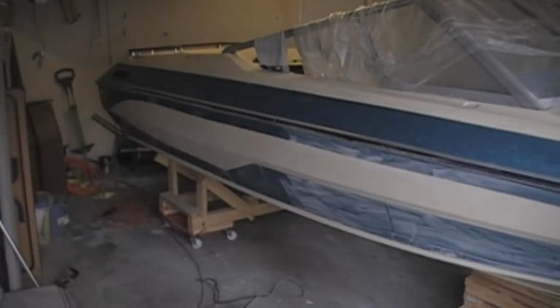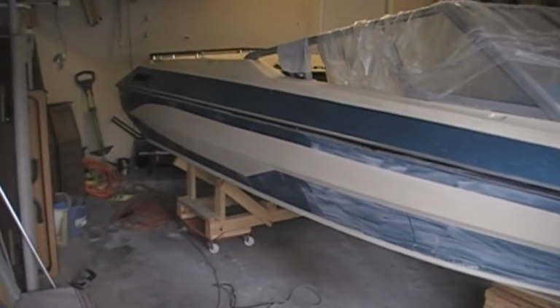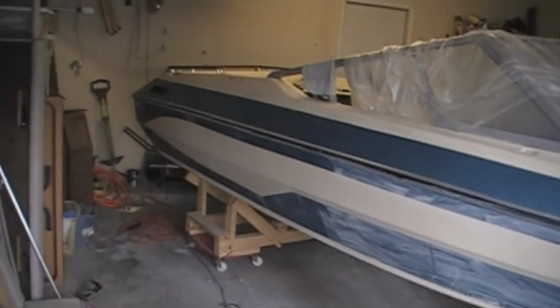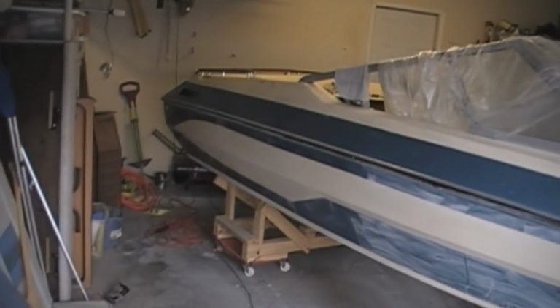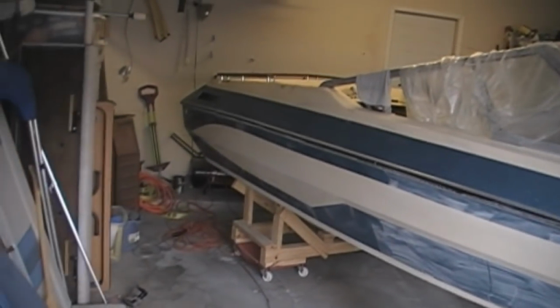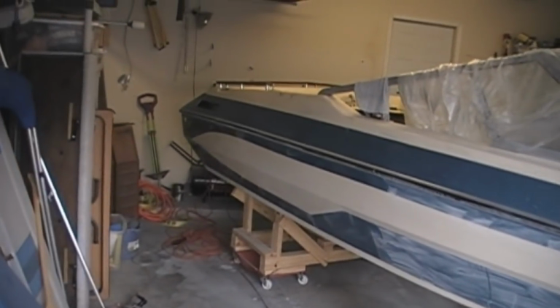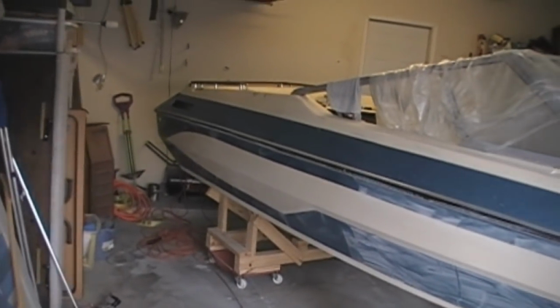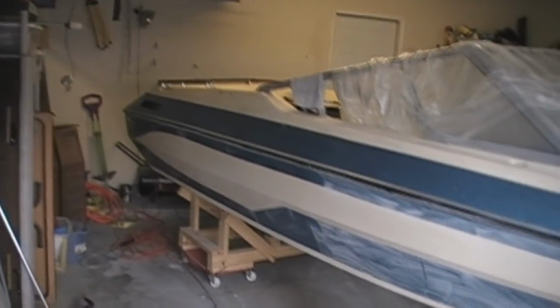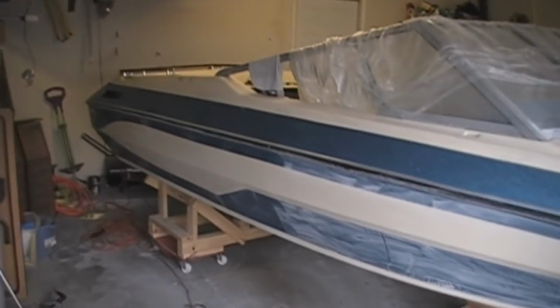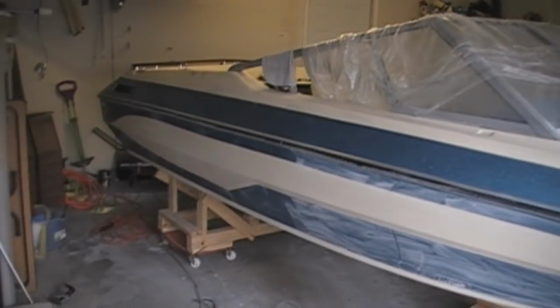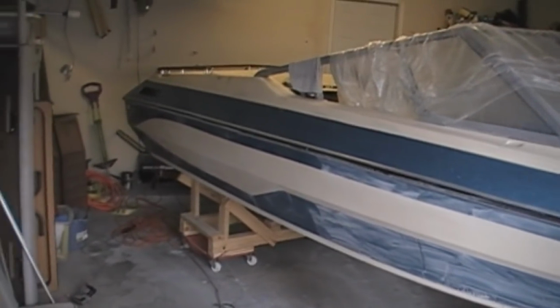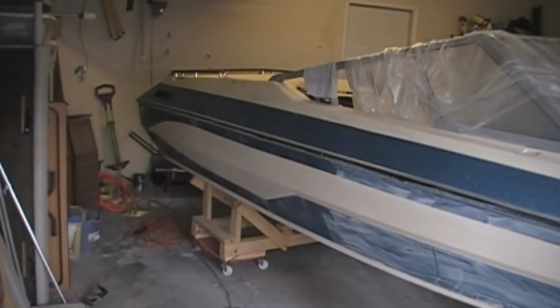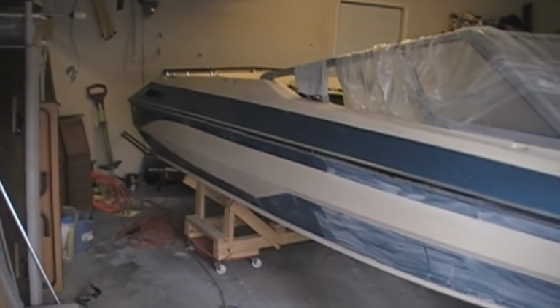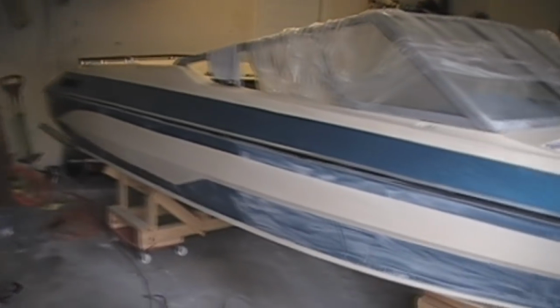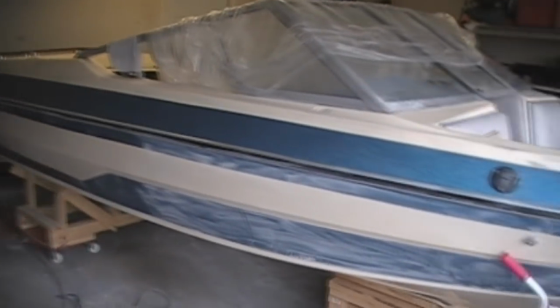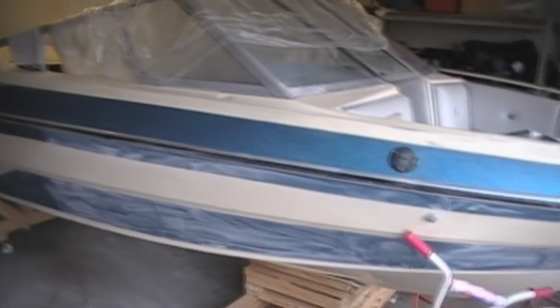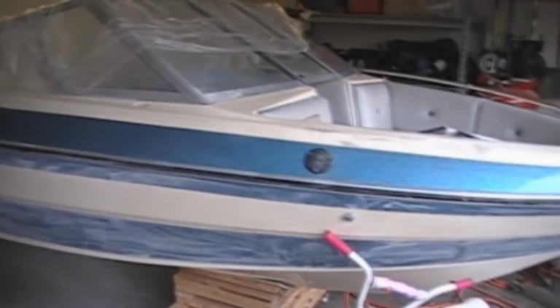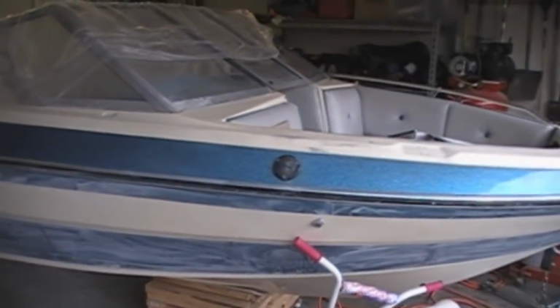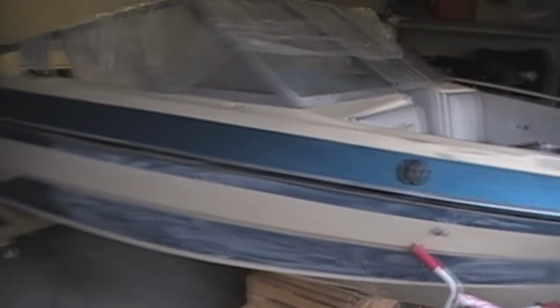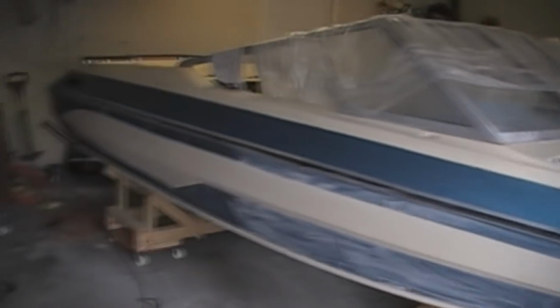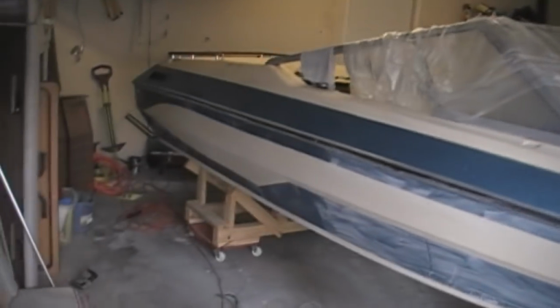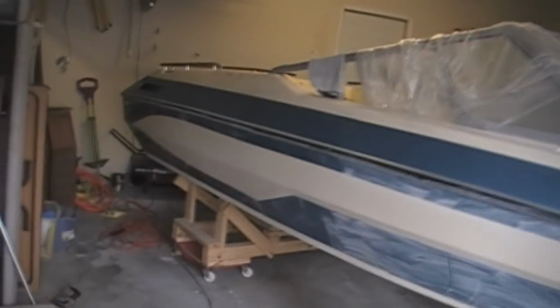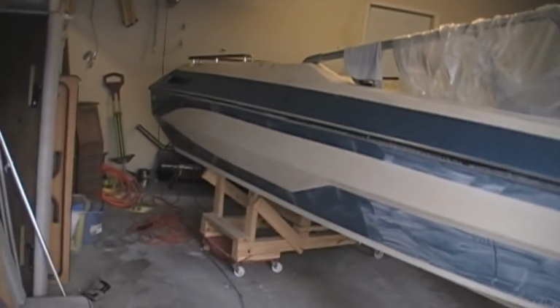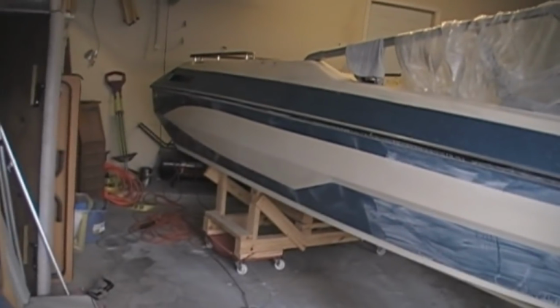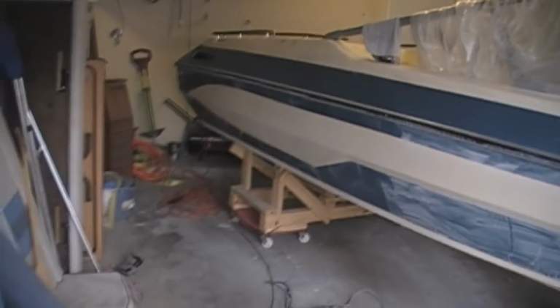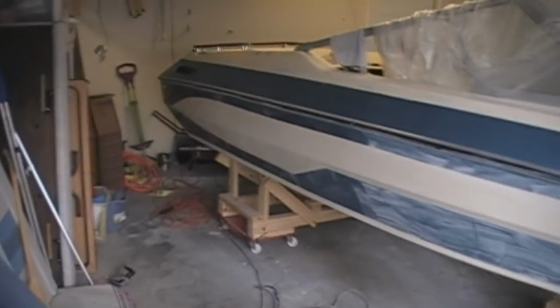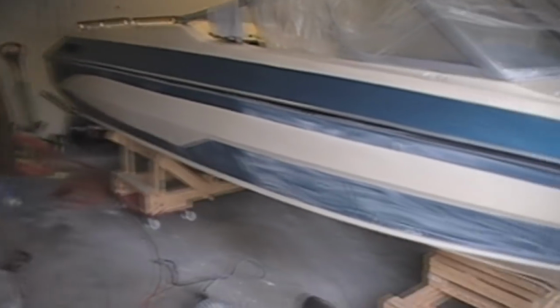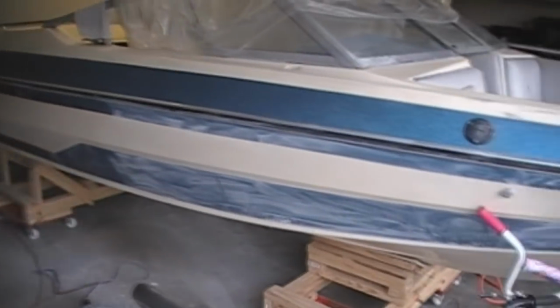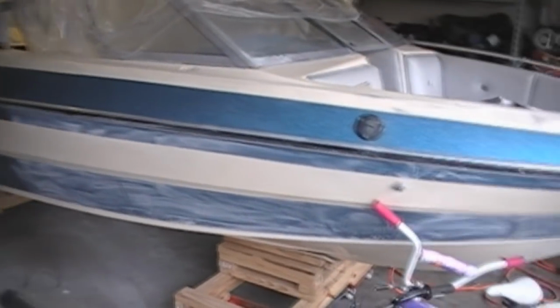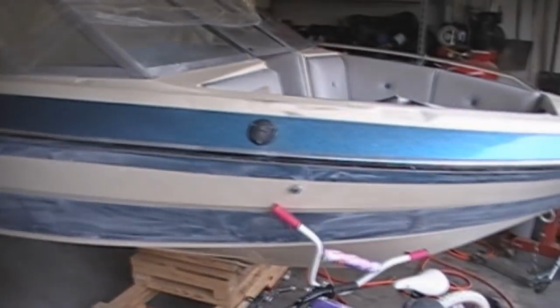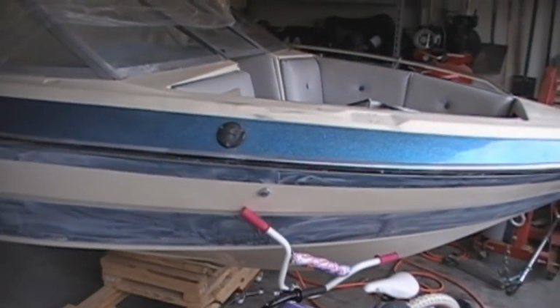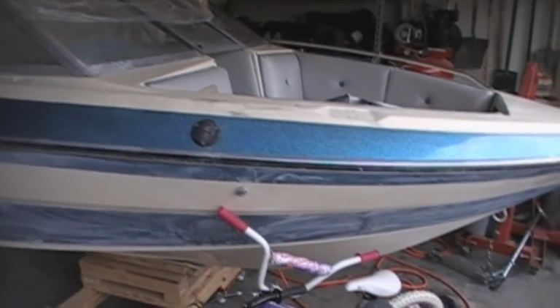I have been polishing like crazy on both sides and I've got the starboard side just about done. You can see where I've kind of stopped on that right there, and the rest is where I've sanded and it just needs to be polished.